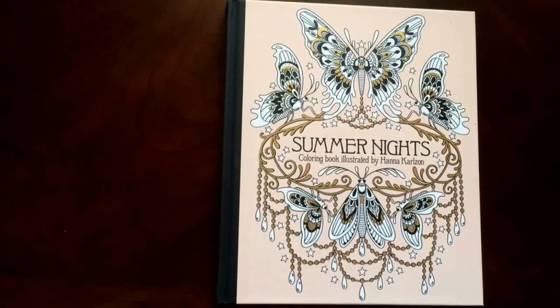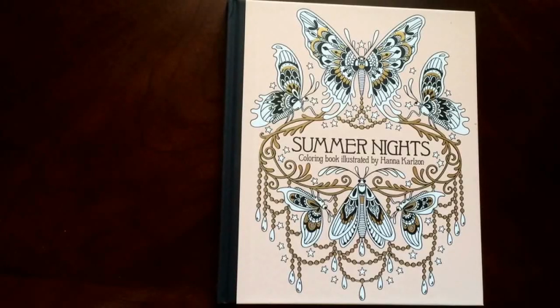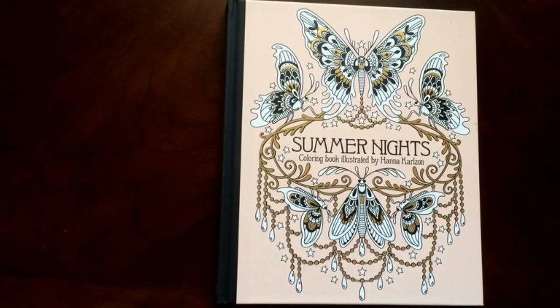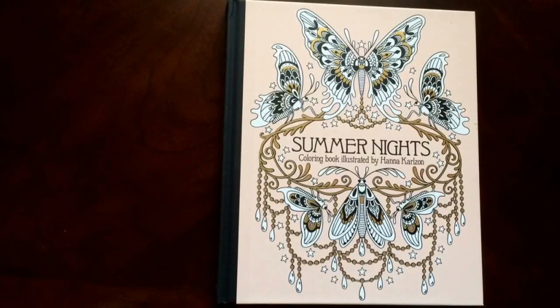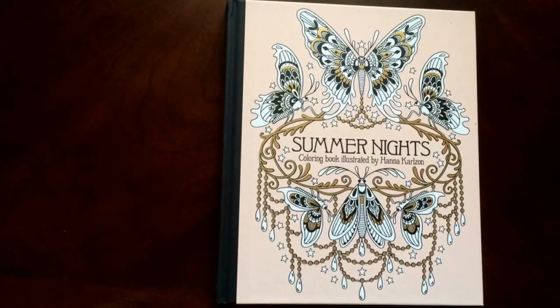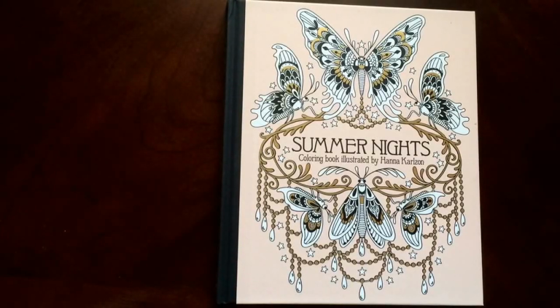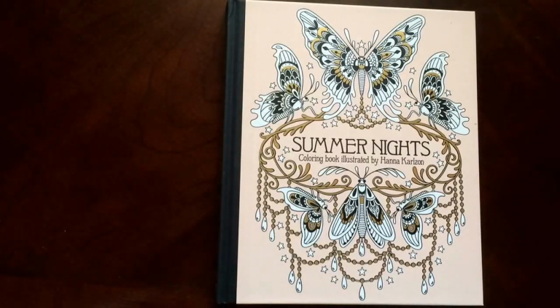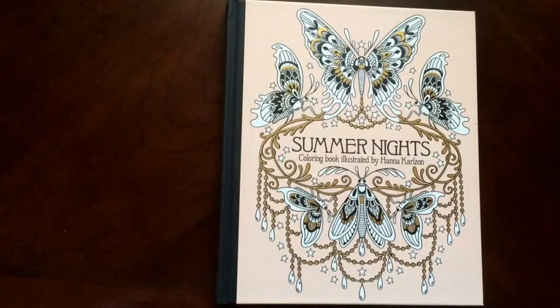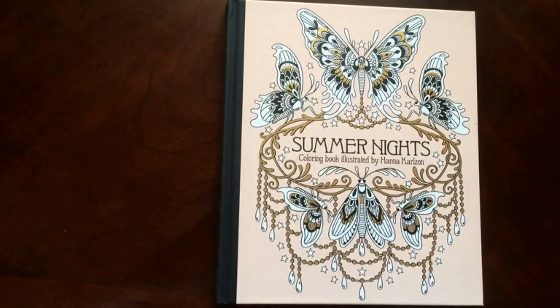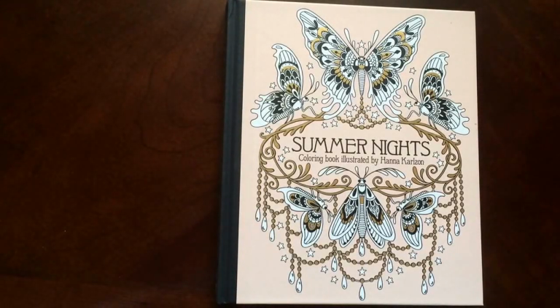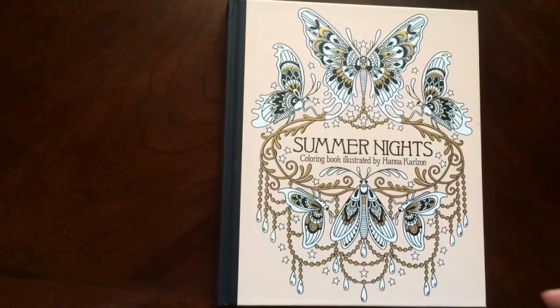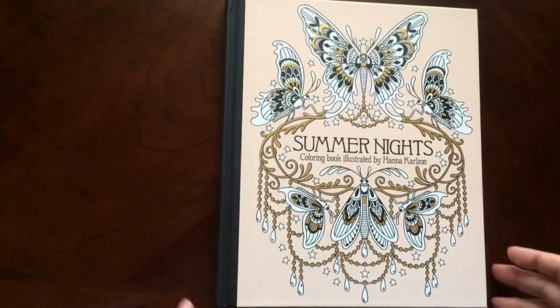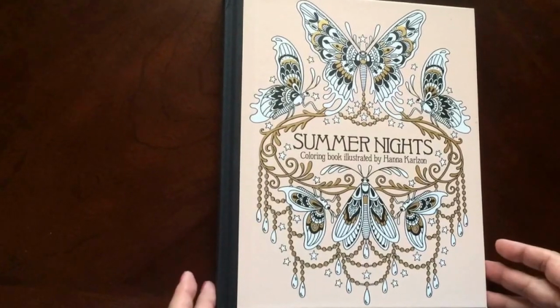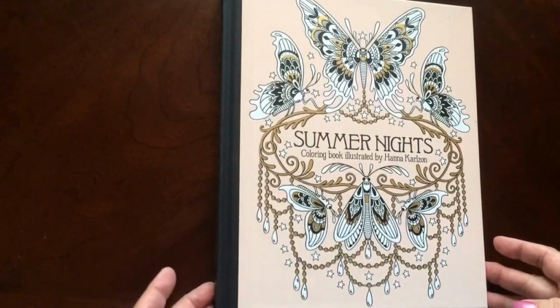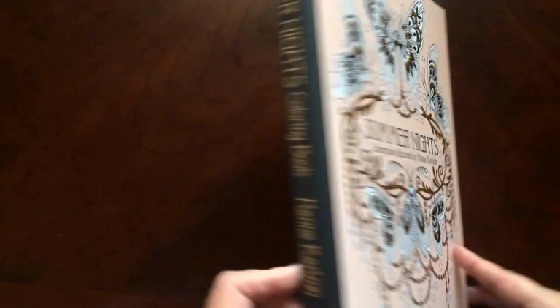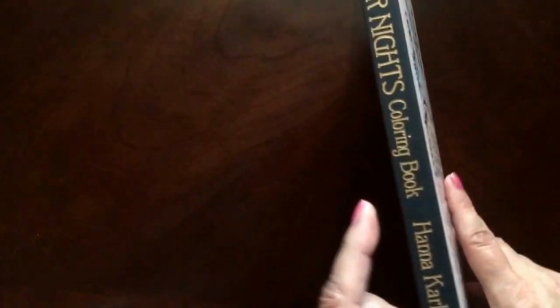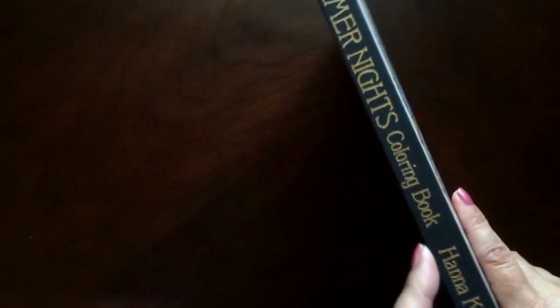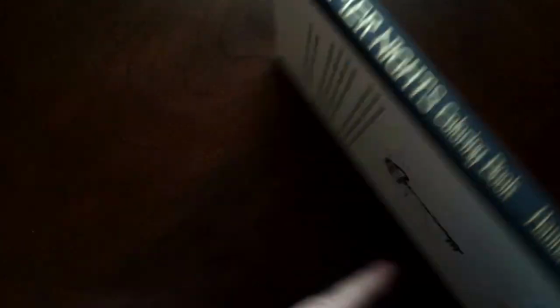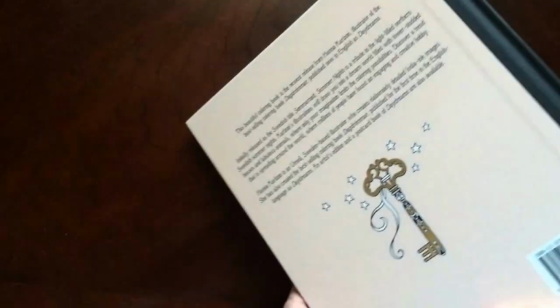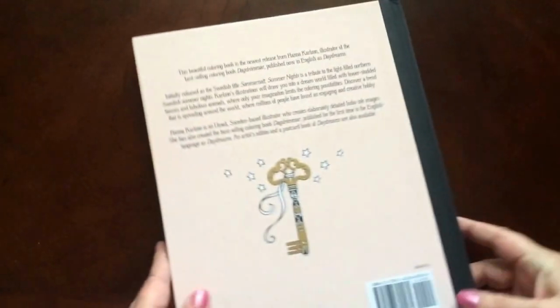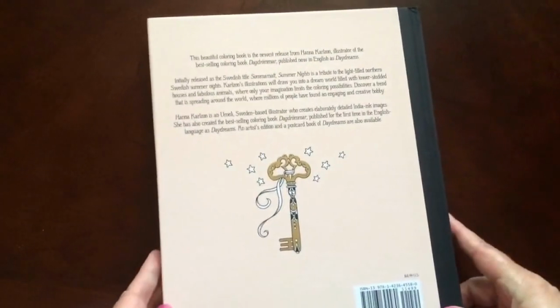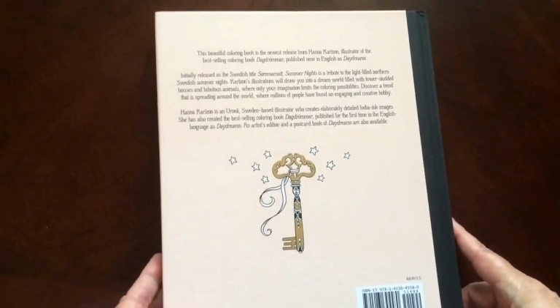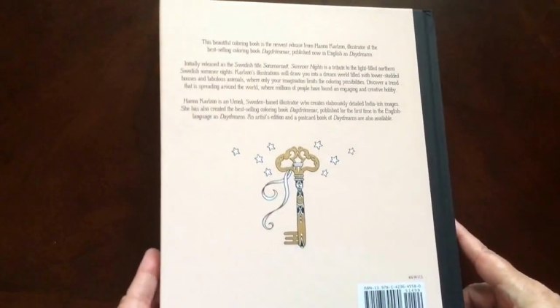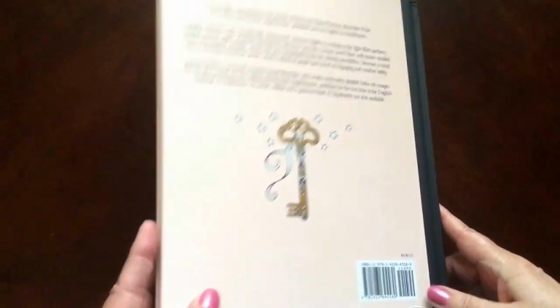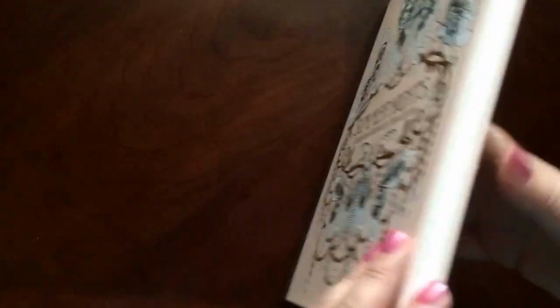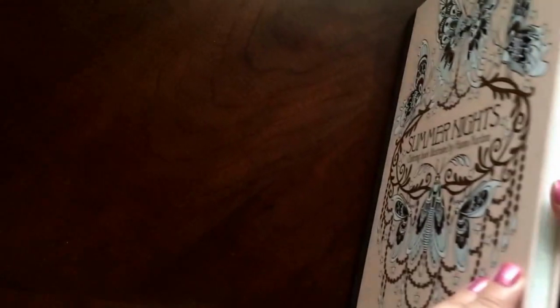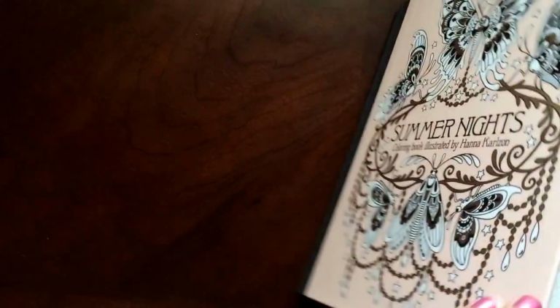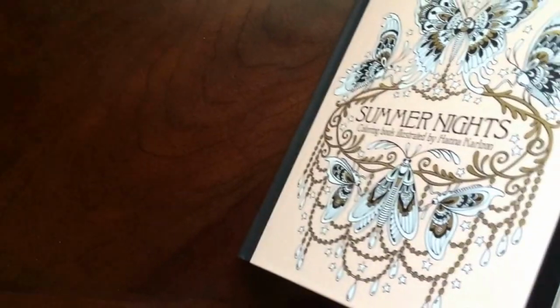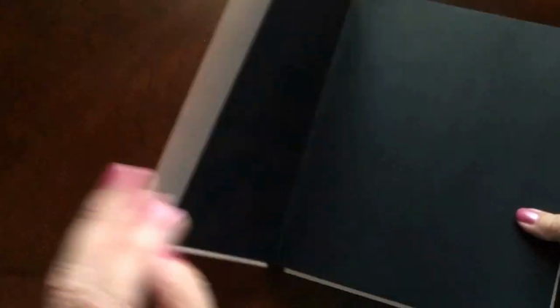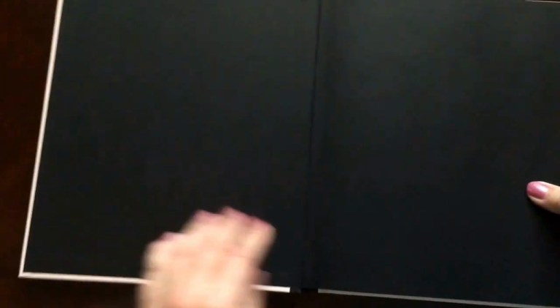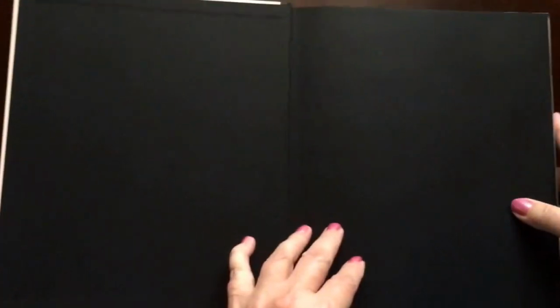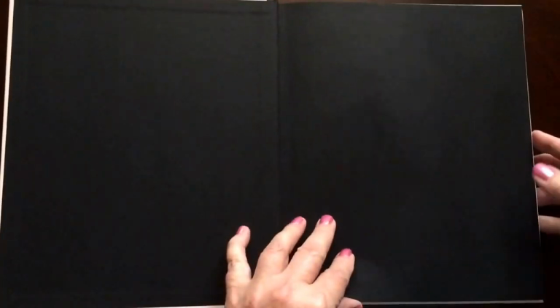Hello, I have a book review for you today on Summer Nights by Hannah Carlson. This is the front of the book. It is glue bound and this is the back of the book. This is a hardcover book. It's absolutely gorgeous.